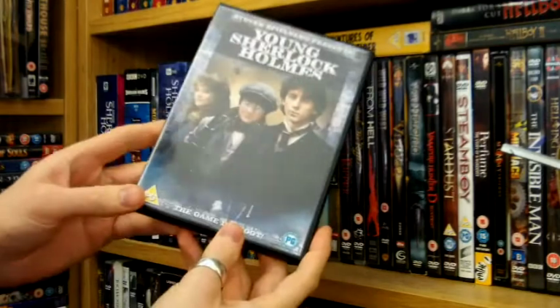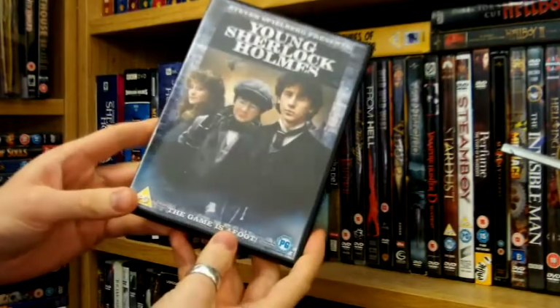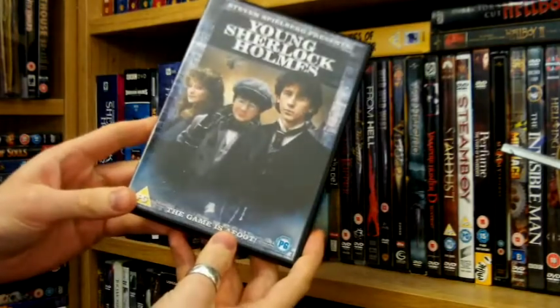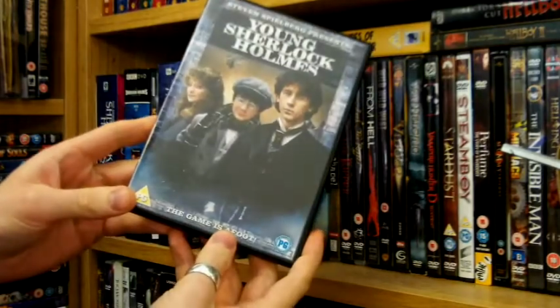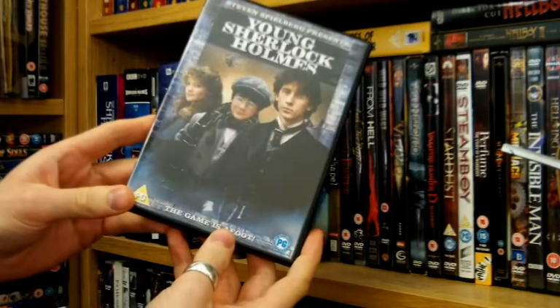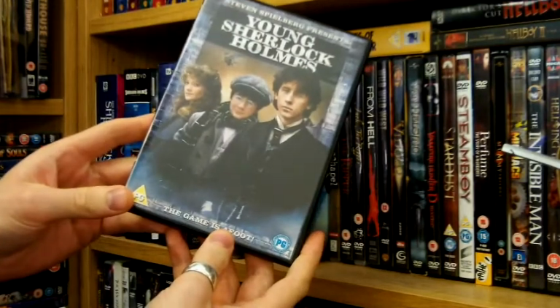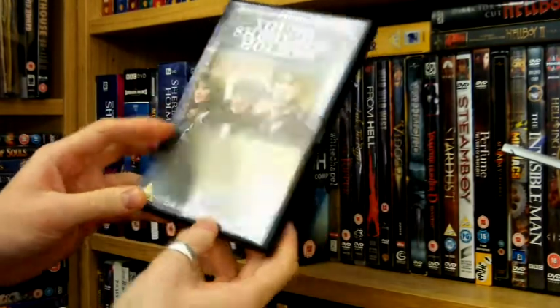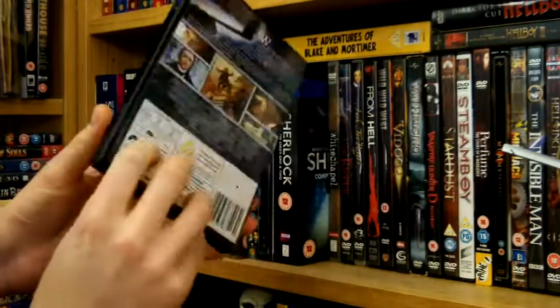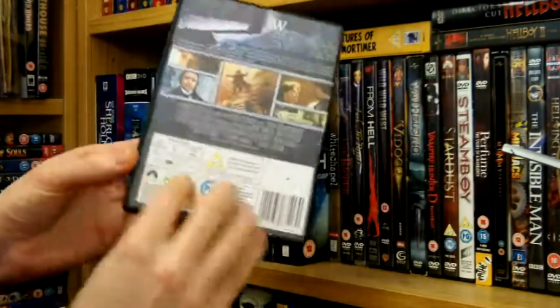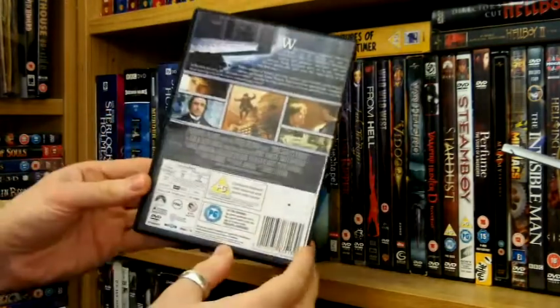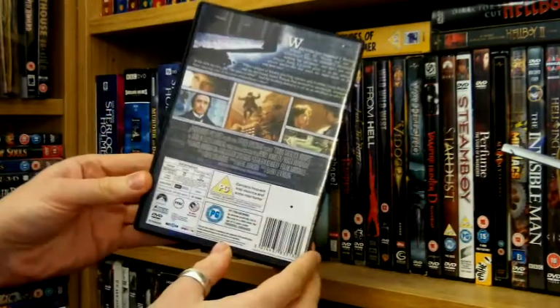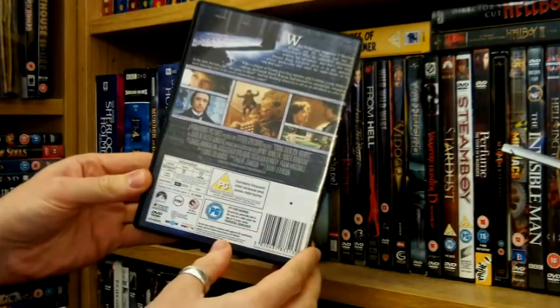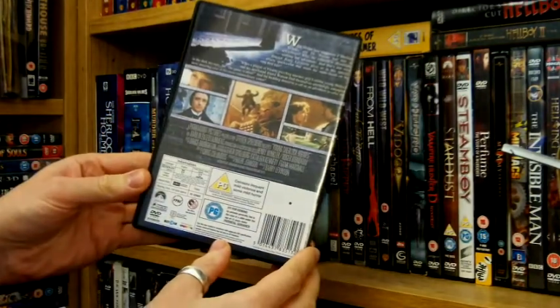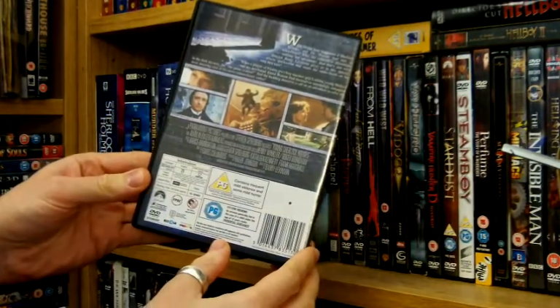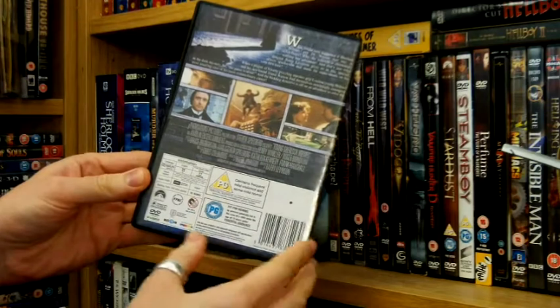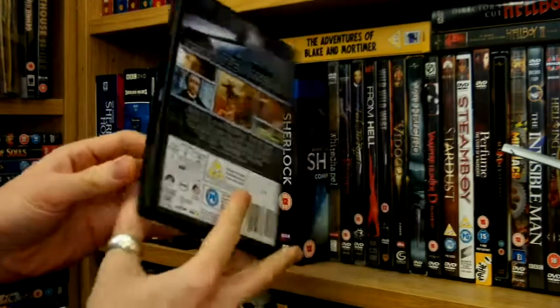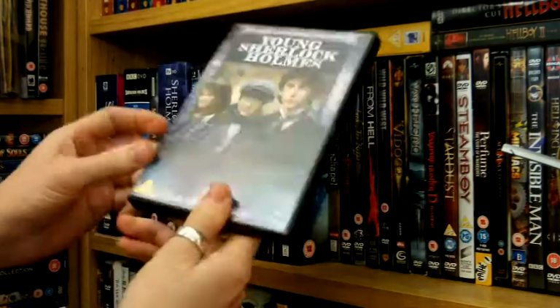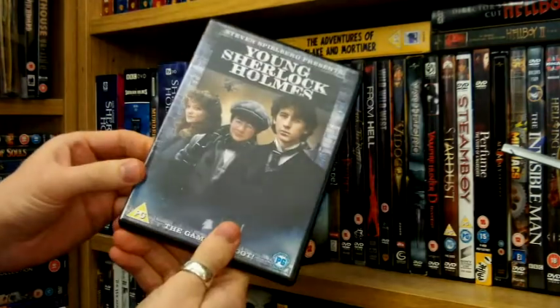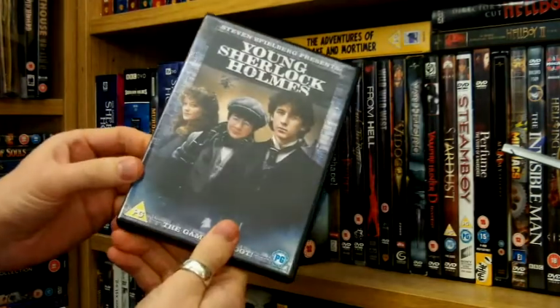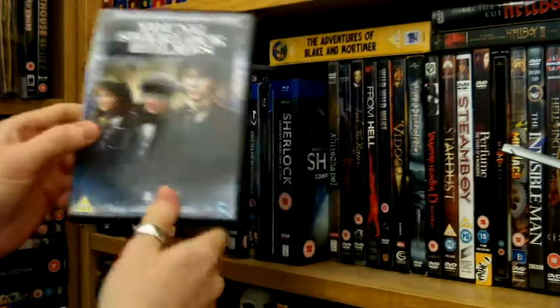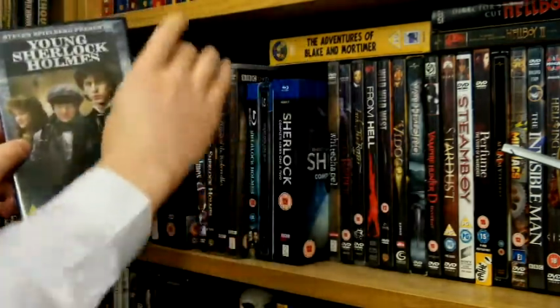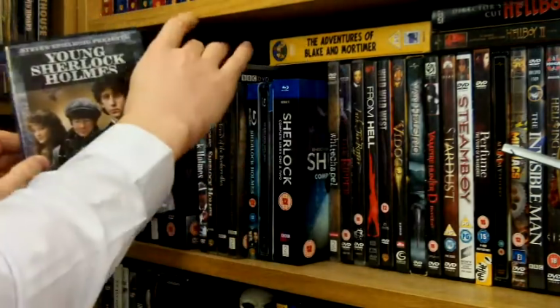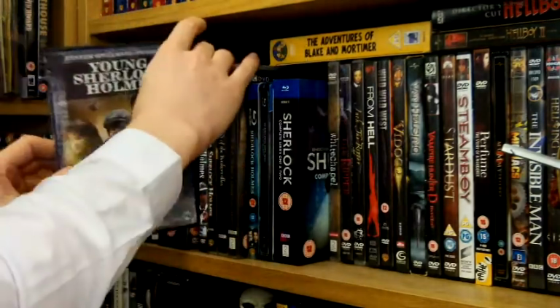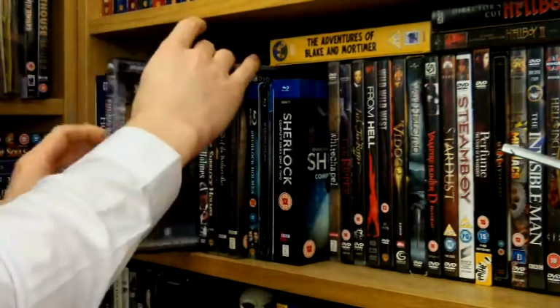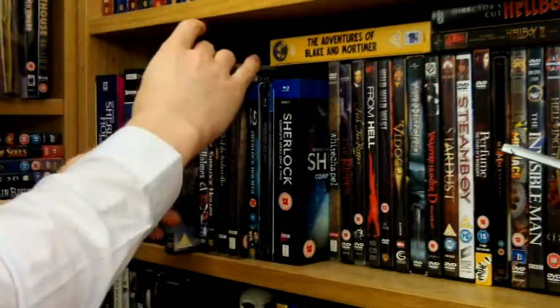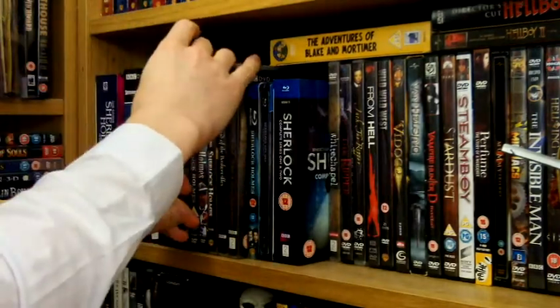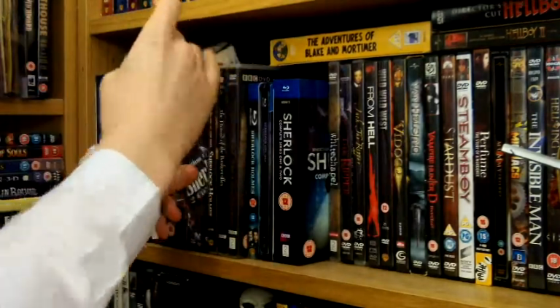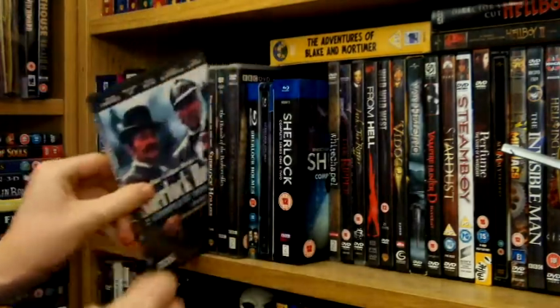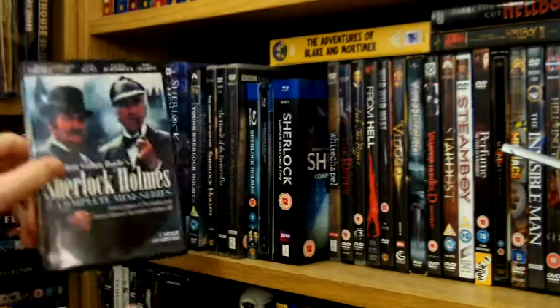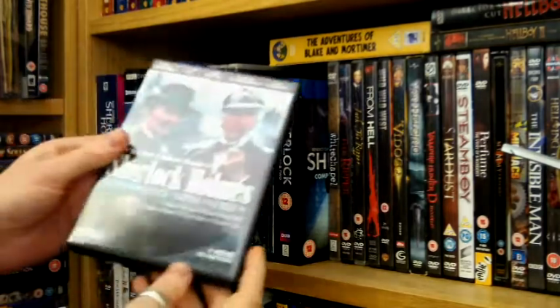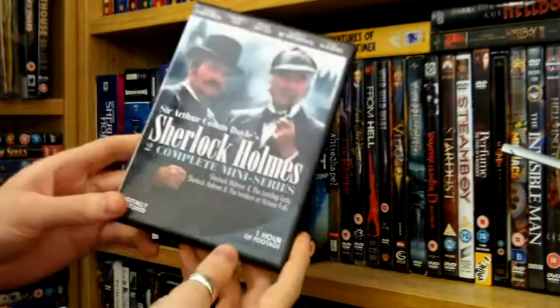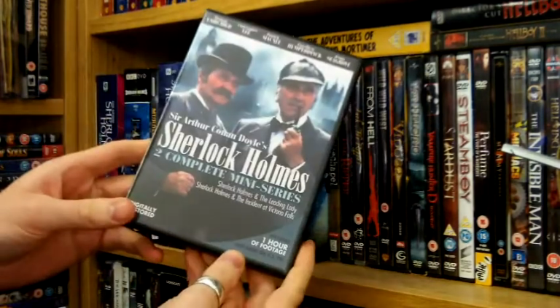Next is Young Sherlock Holmes, produced by Steven Spielberg. I absolutely love this movie — I used to watch it when I was a kid. The music is so good. Hilariously, the theme was redesigned for the Downey Jr. movies.